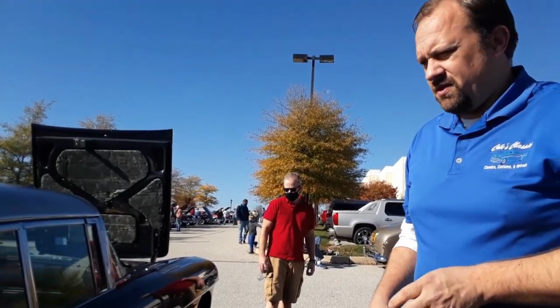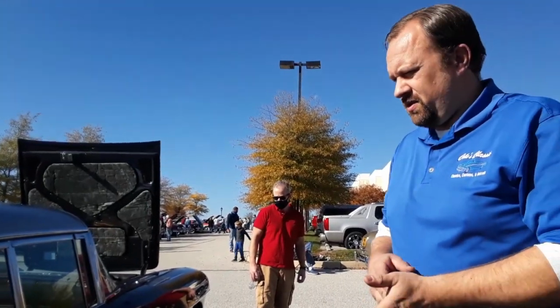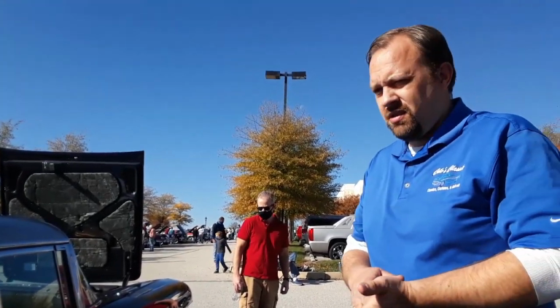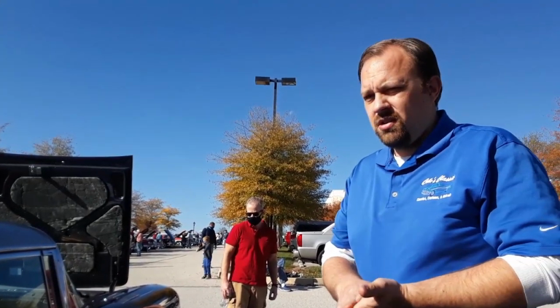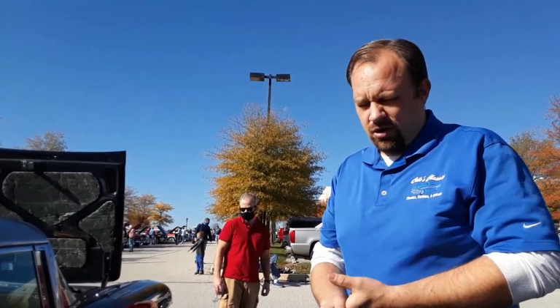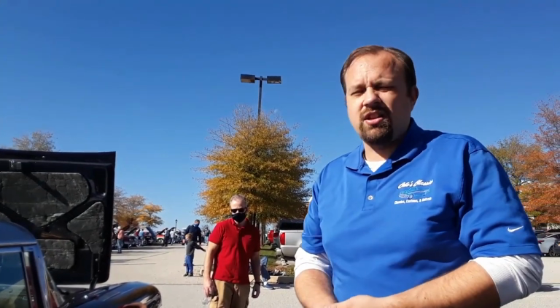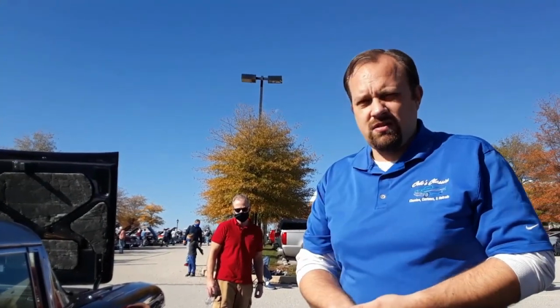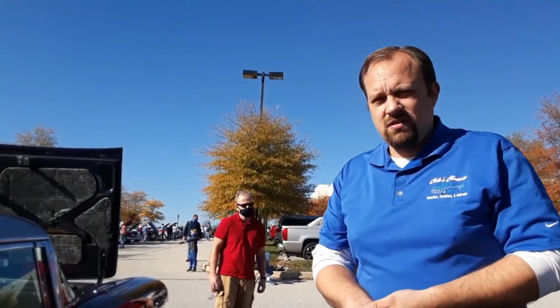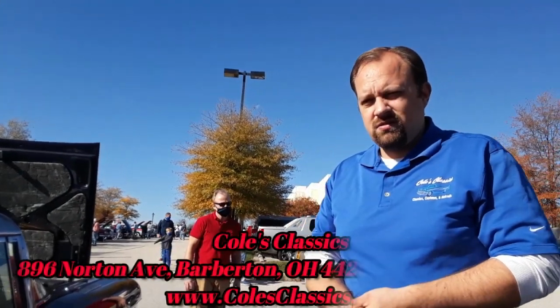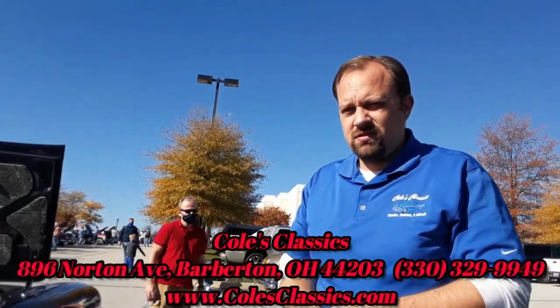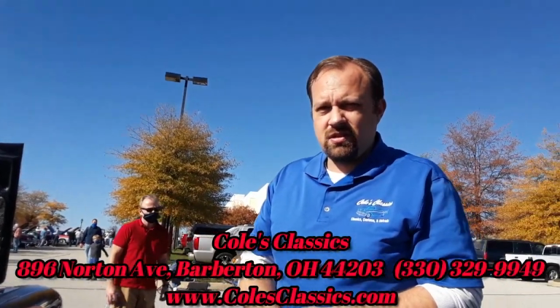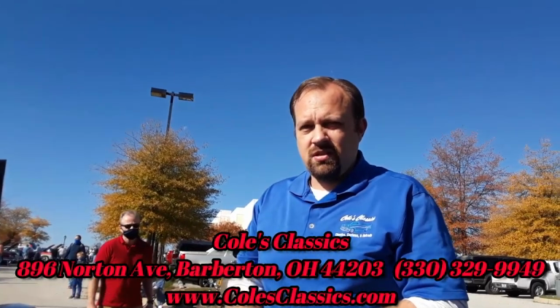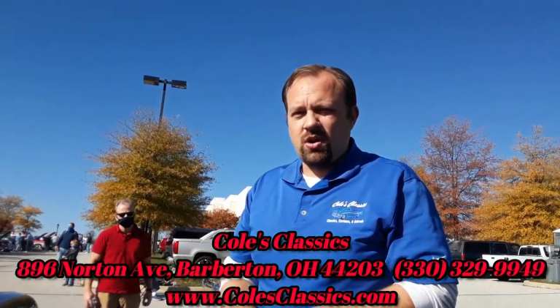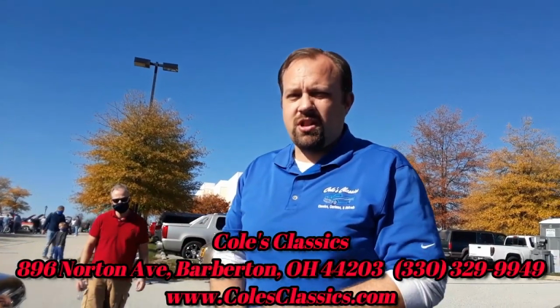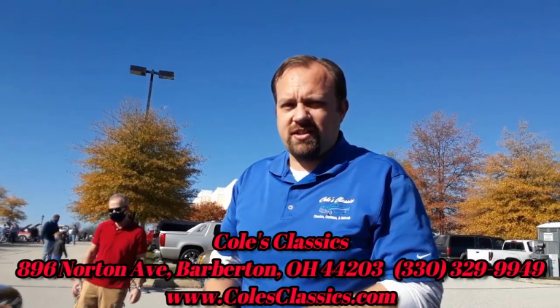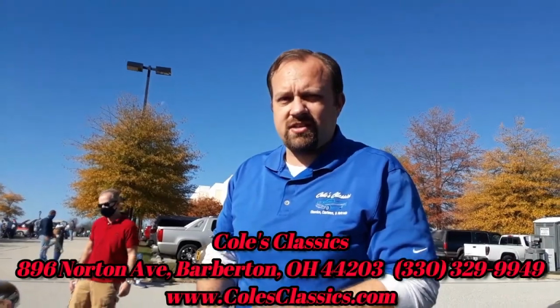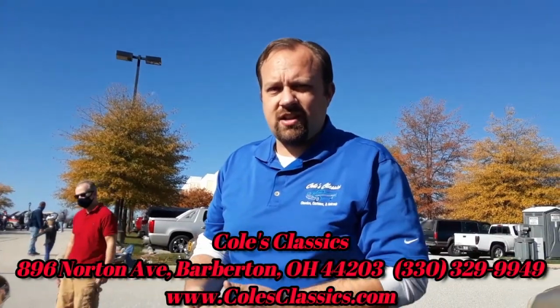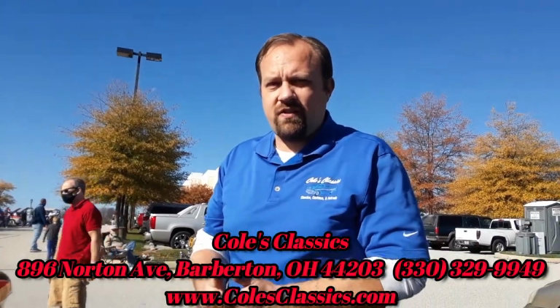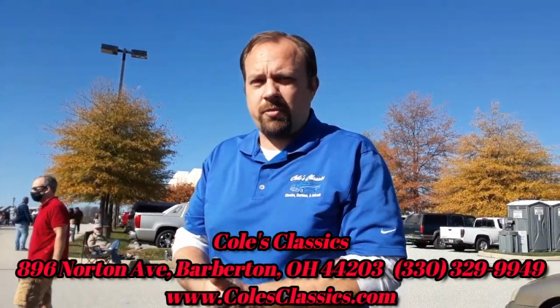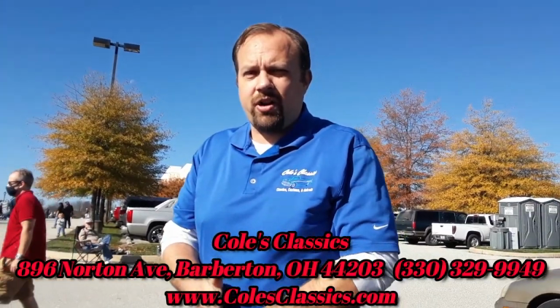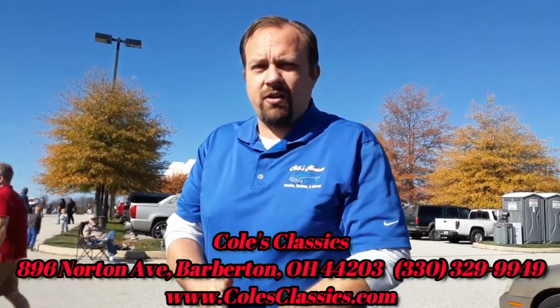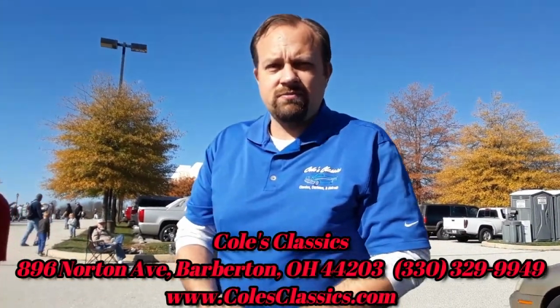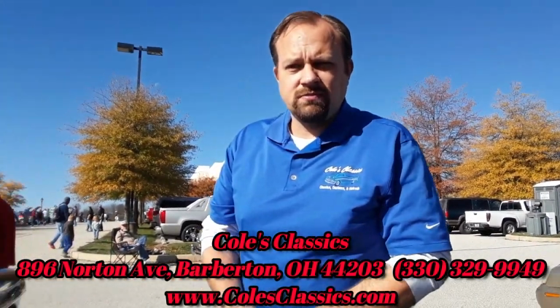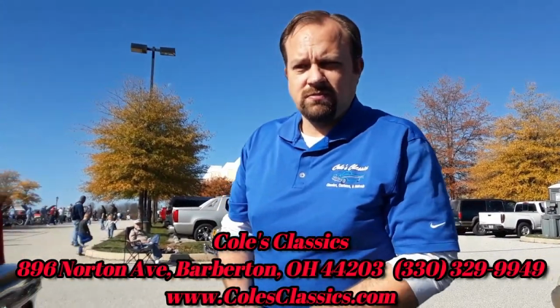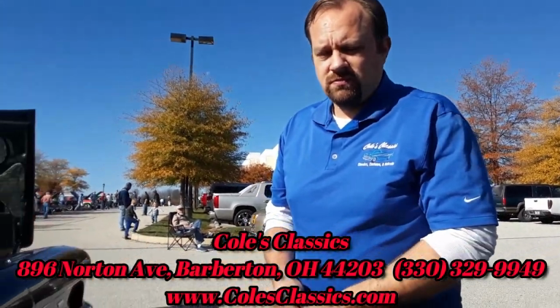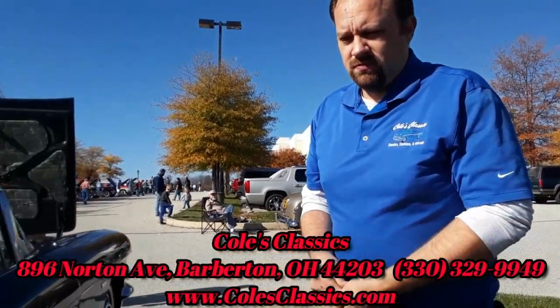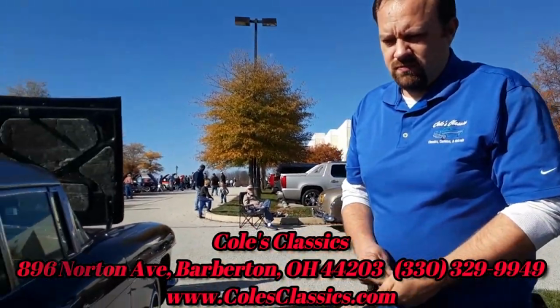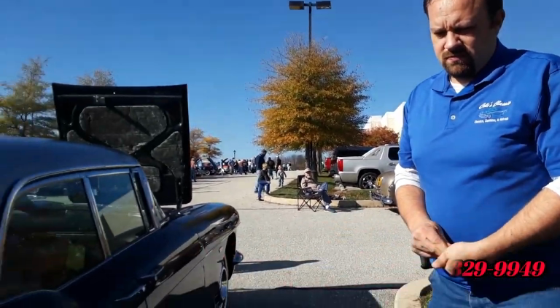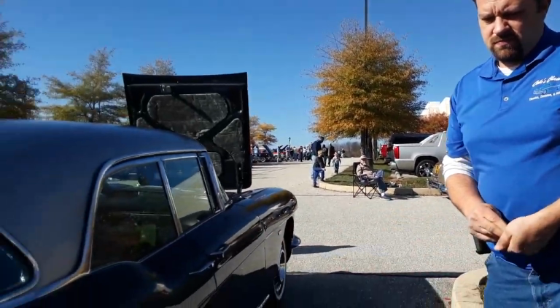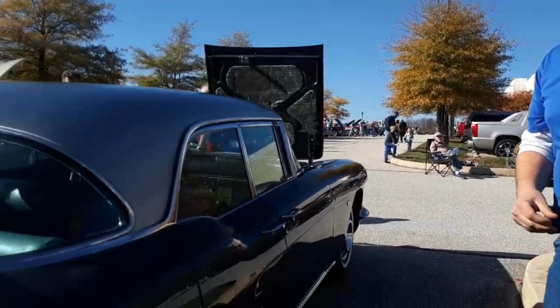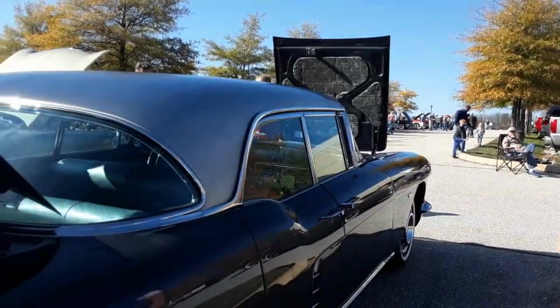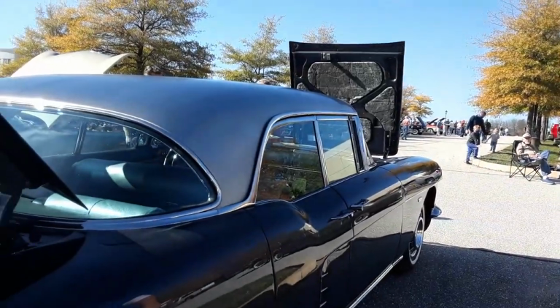This is gorgeous. Now you restored the car — correct. And your shop is Colt's Classics out of Barberton, Ohio. Very good. This is spectacular.